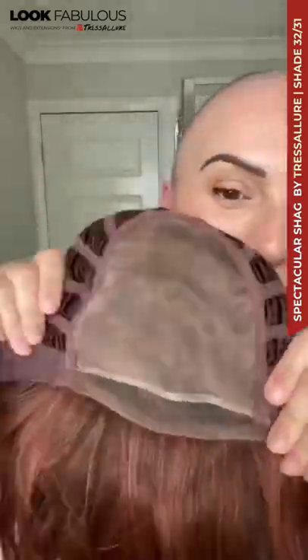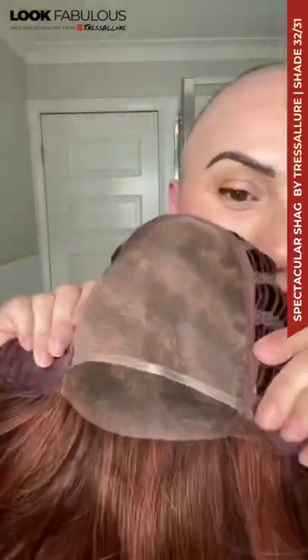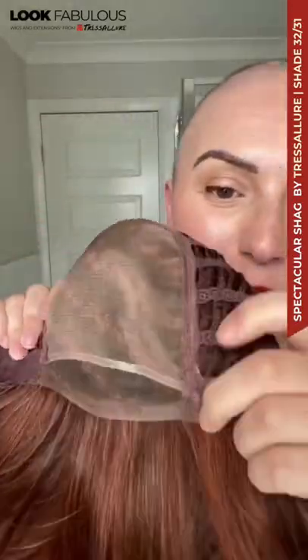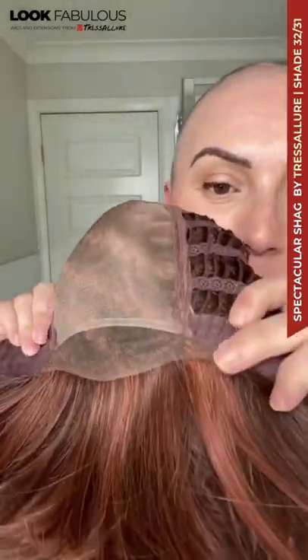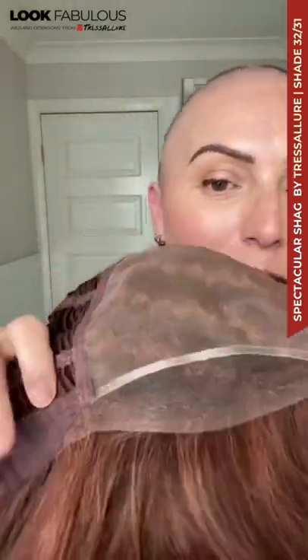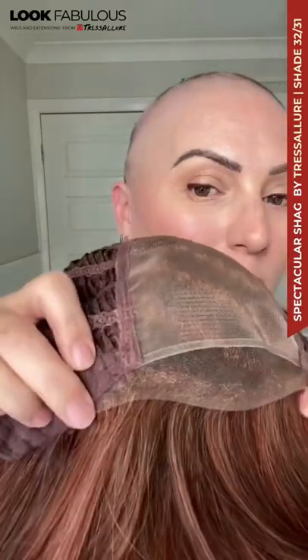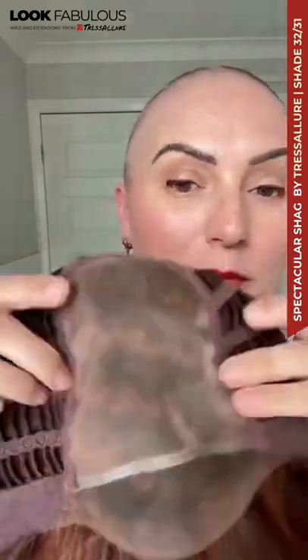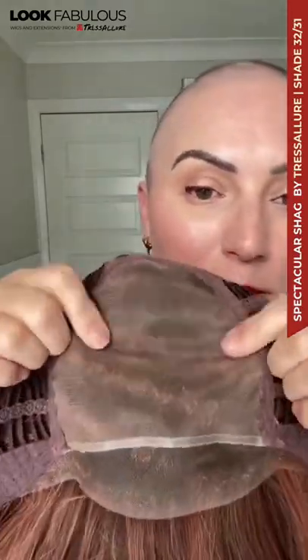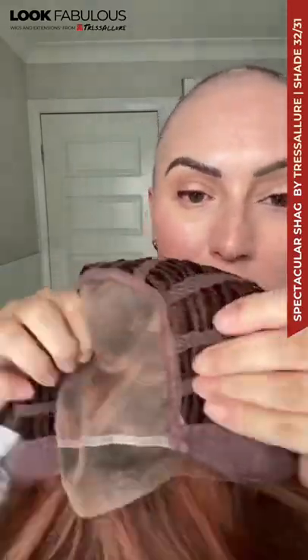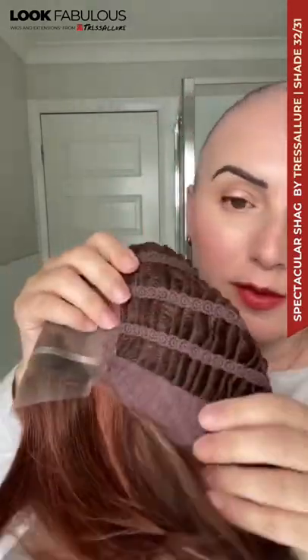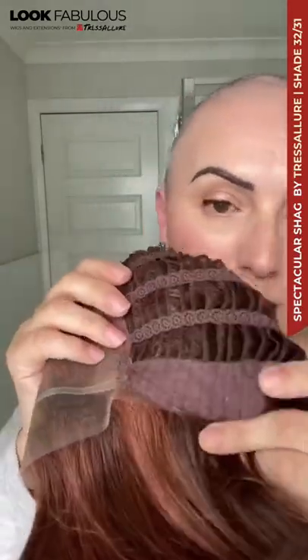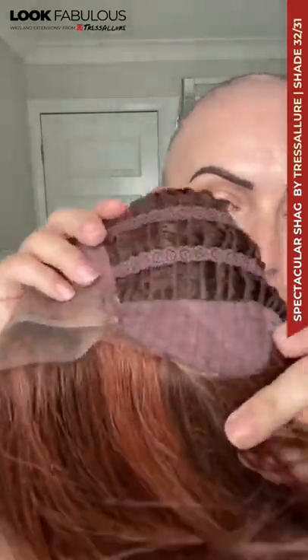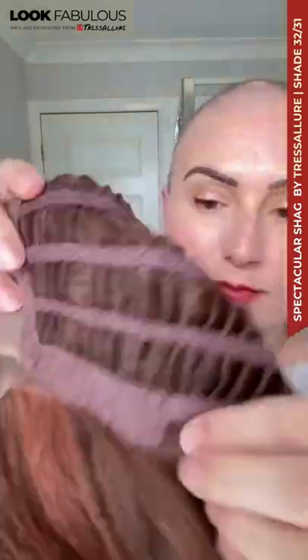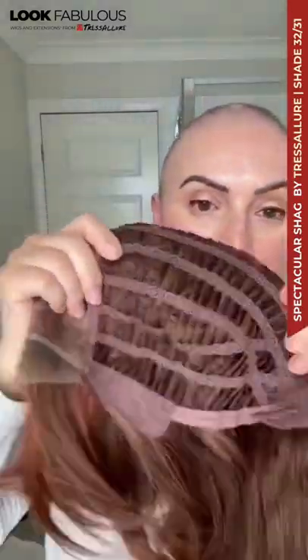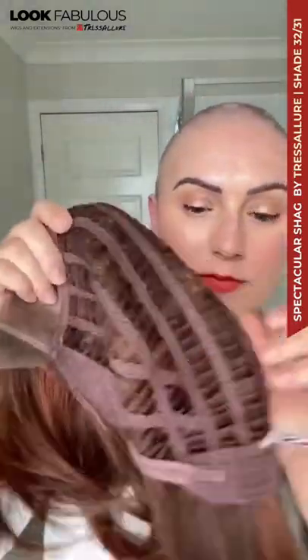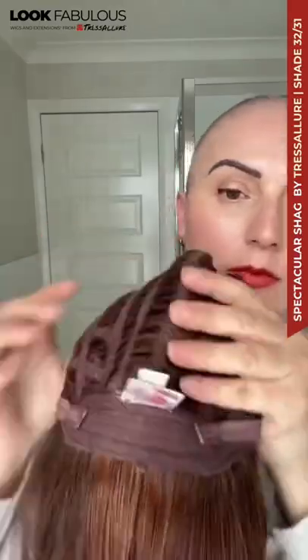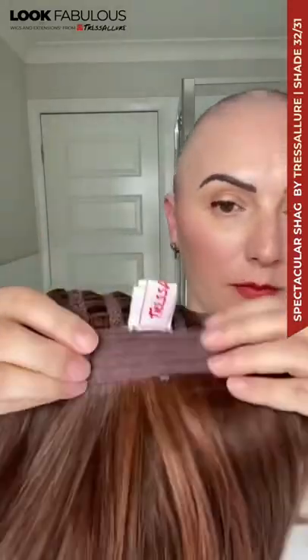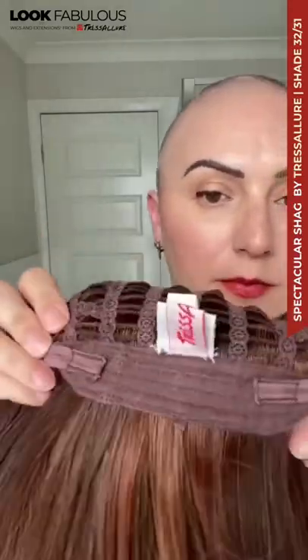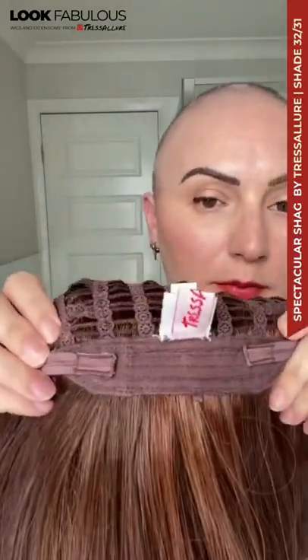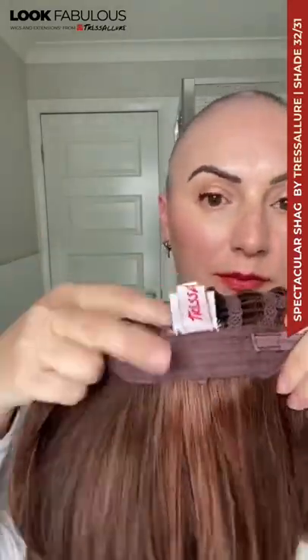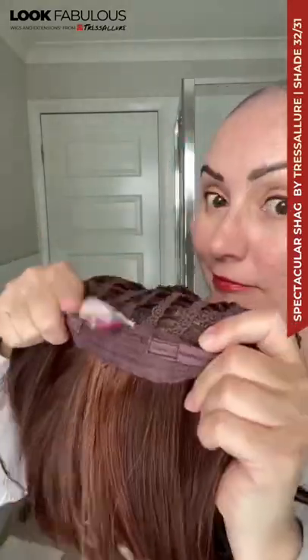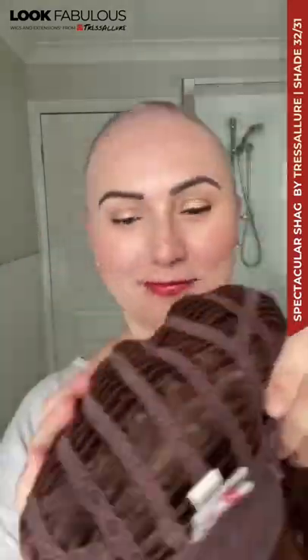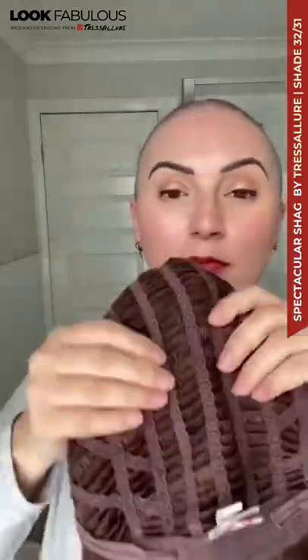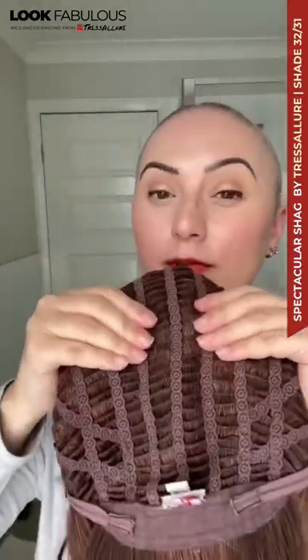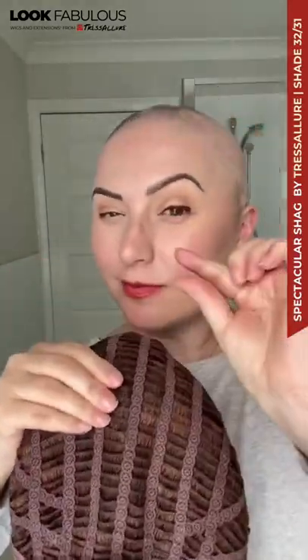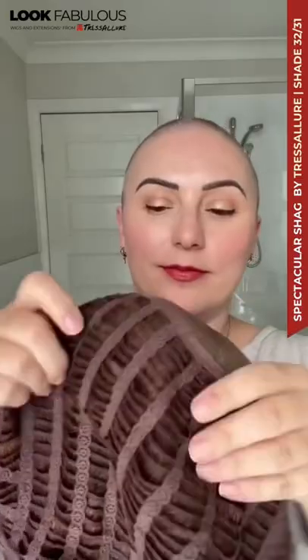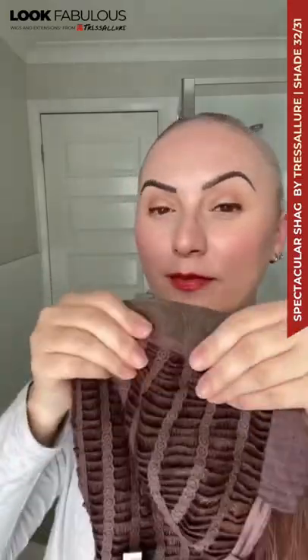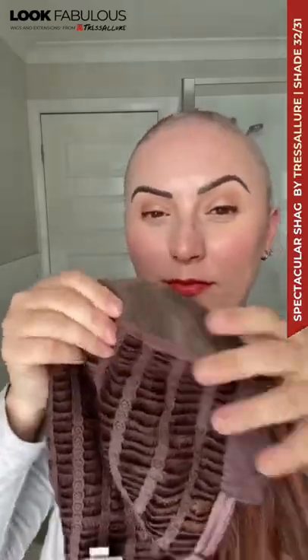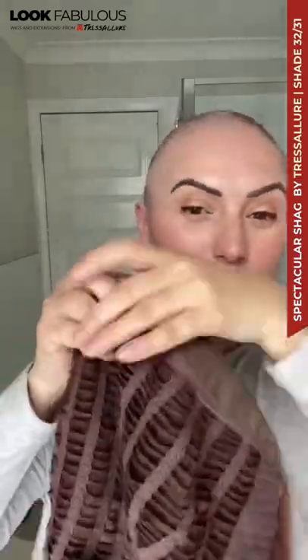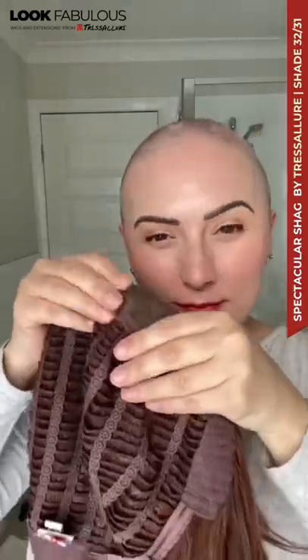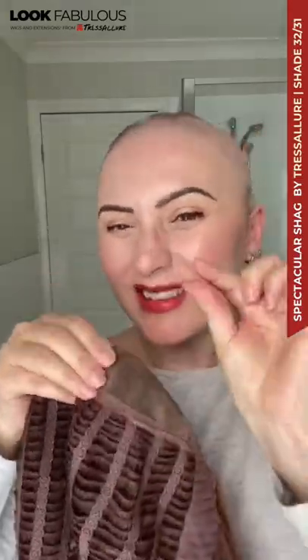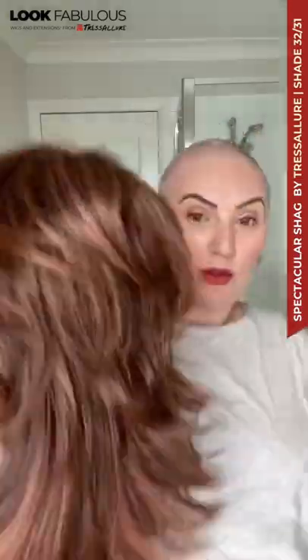Let's have a look at the inside of the cap. It has an extended lace front ear to ear, a mono top, felt-covered ear tabs, a nice stretchy cap, and an extended nape. There is that little bit of permatease around the sides and up the top.